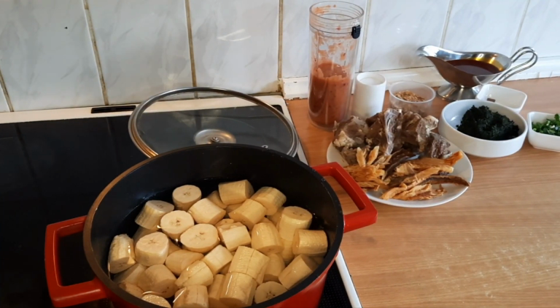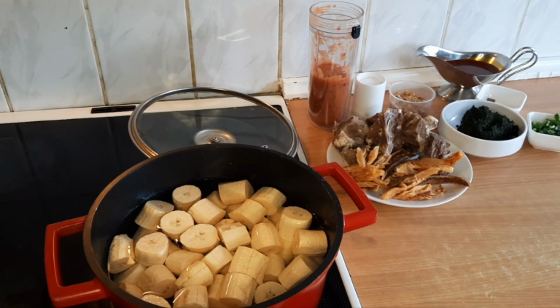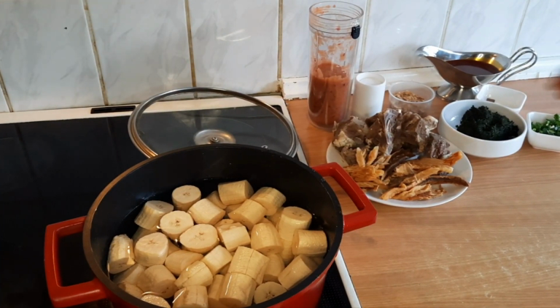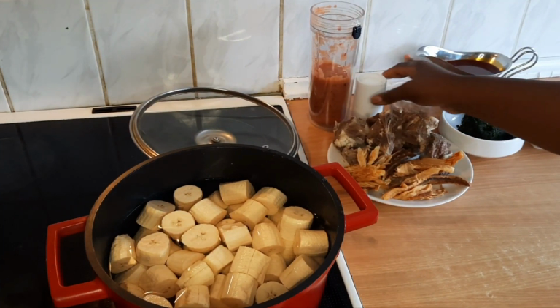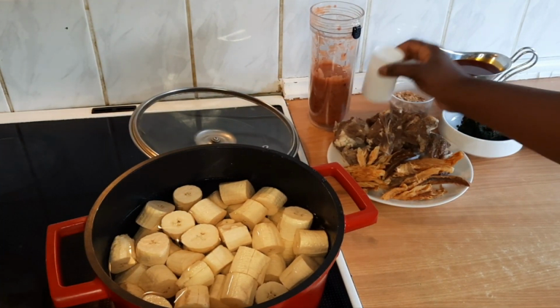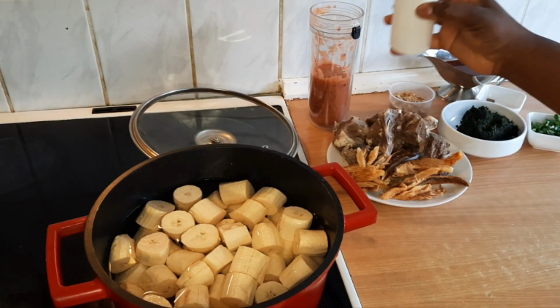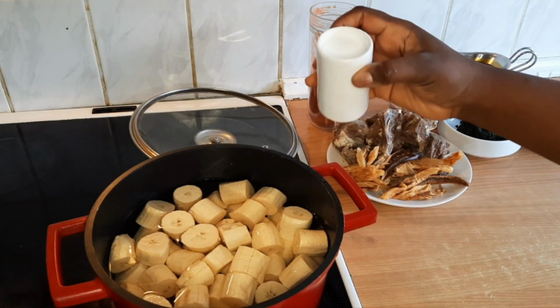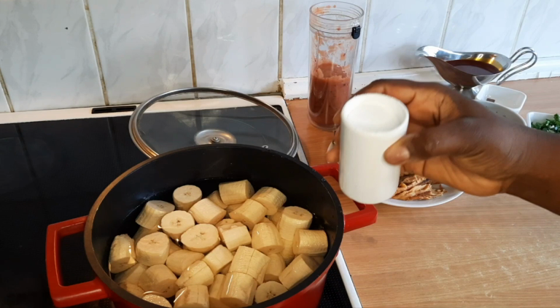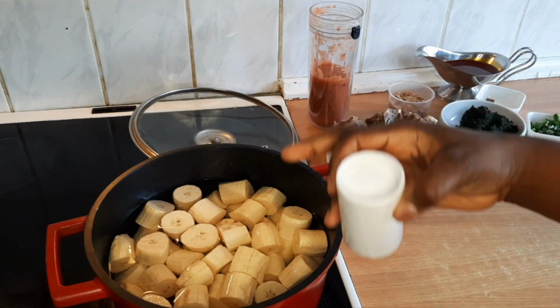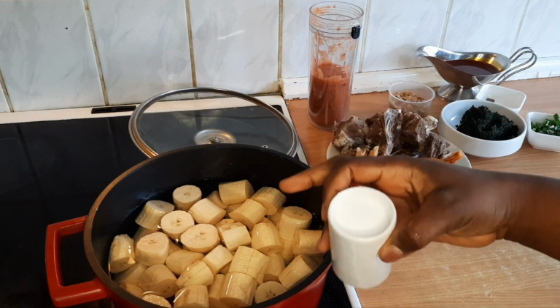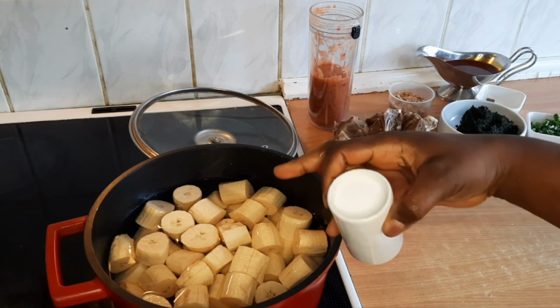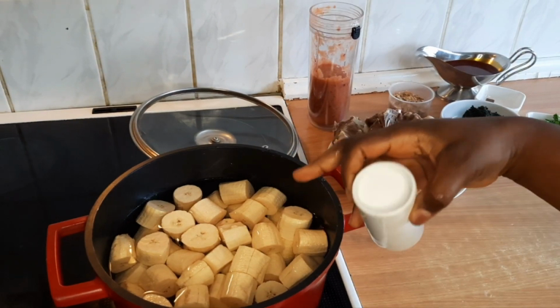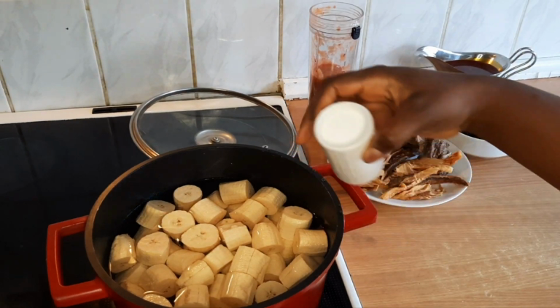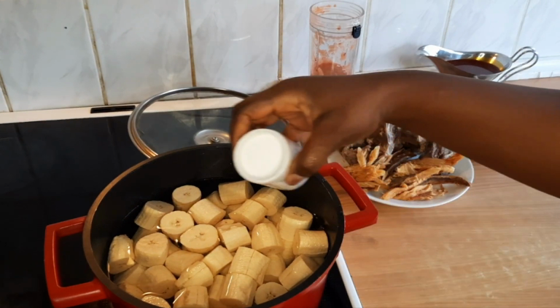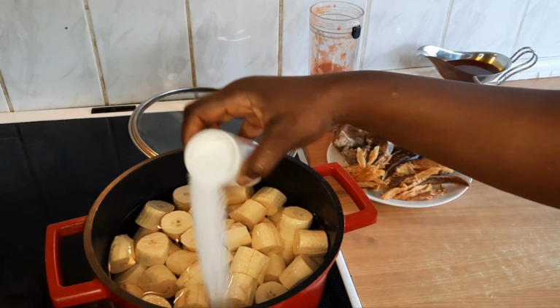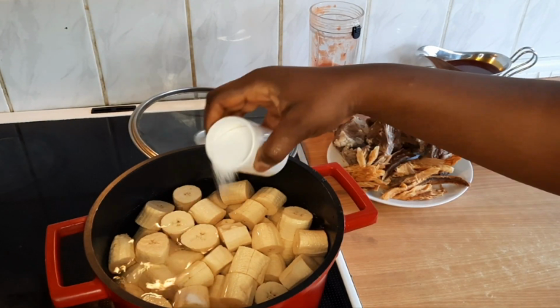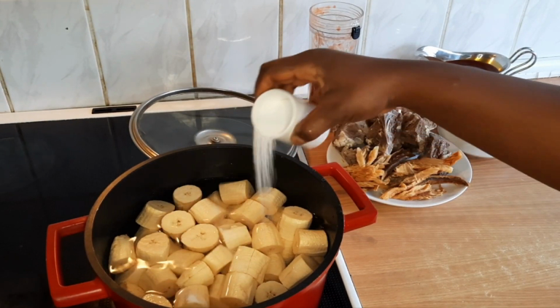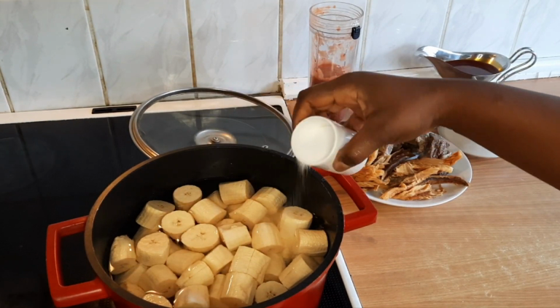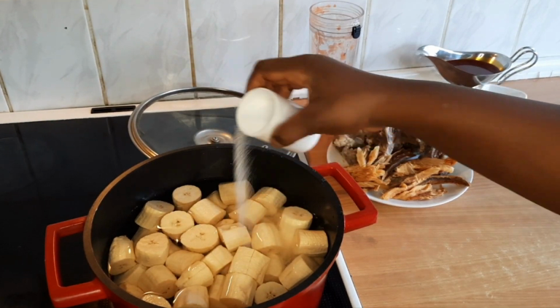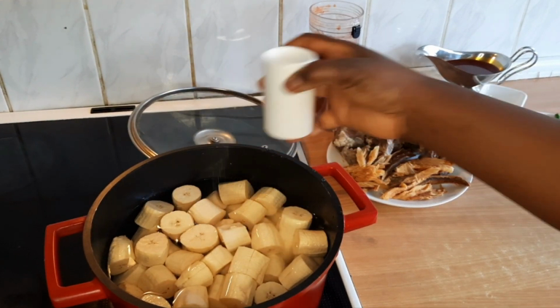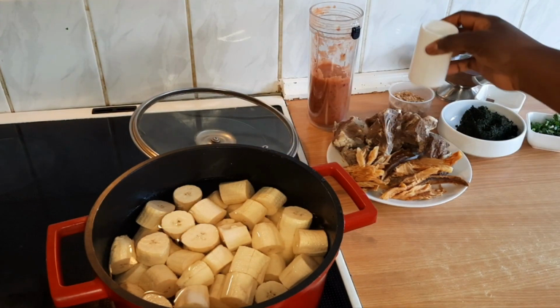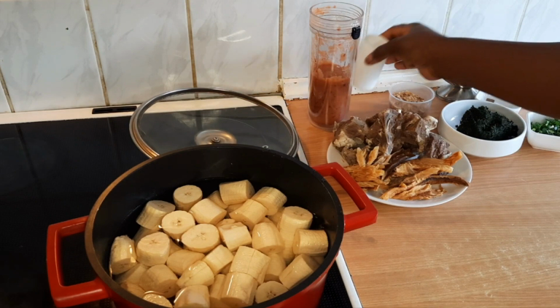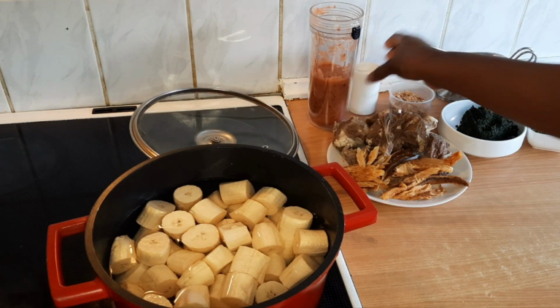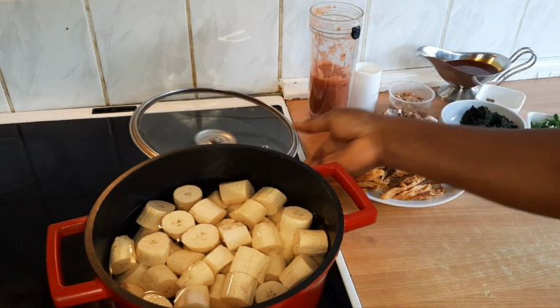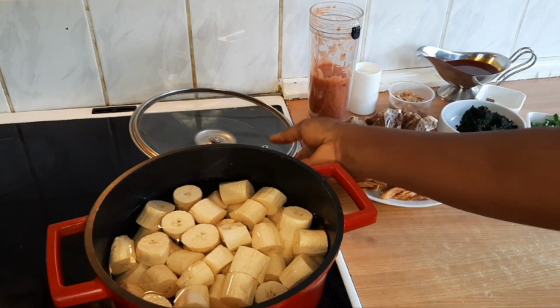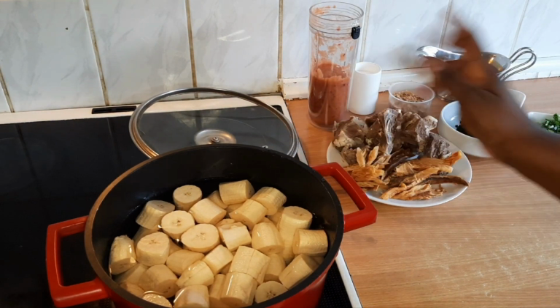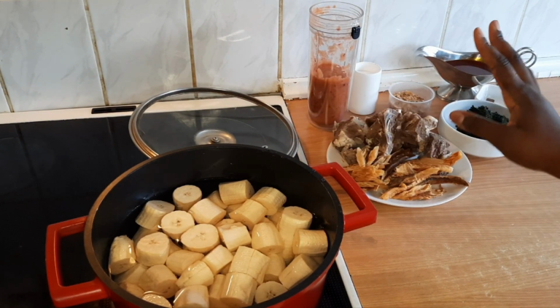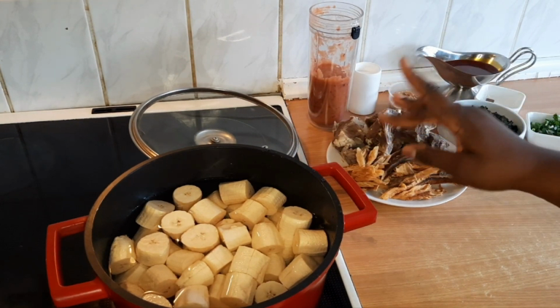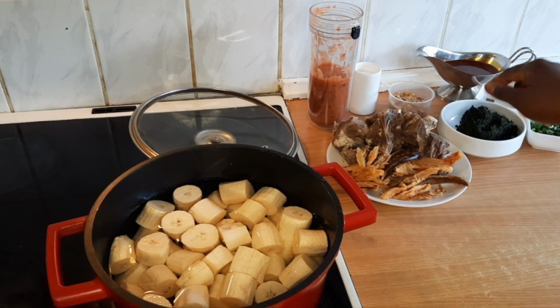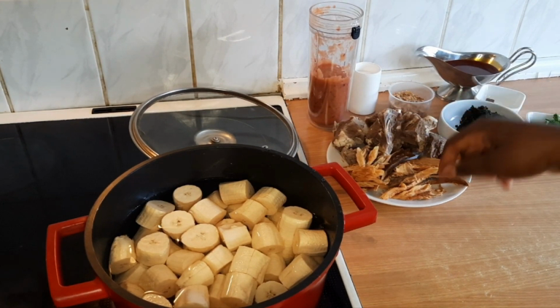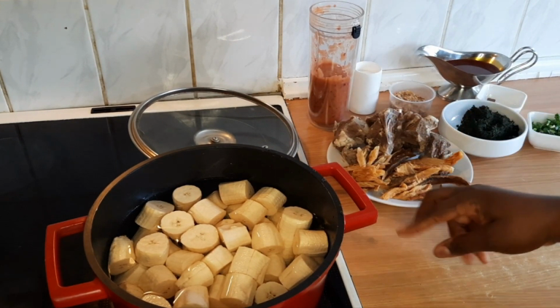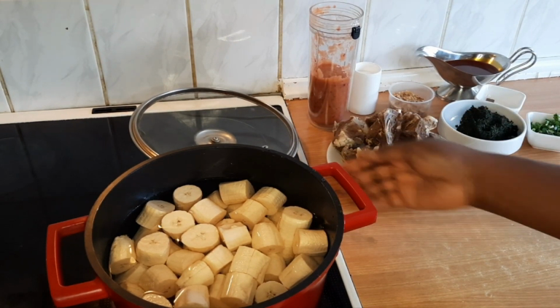I've put water slightly above the plantain in the pot and I'm going to add salt now. When it starts bubbling and boiling, that's when I'll add the other ingredients.